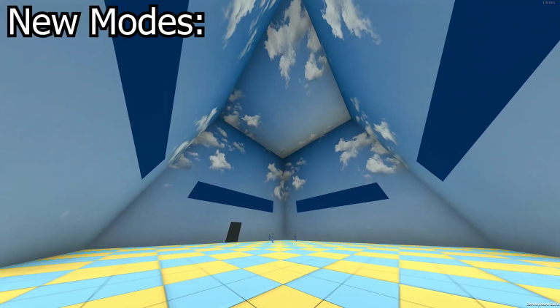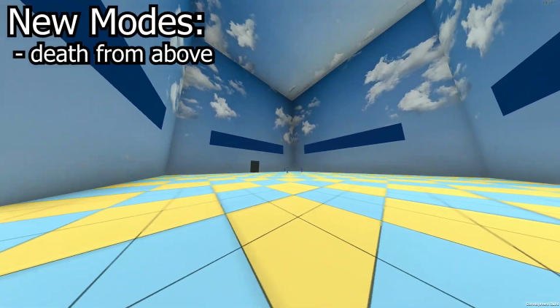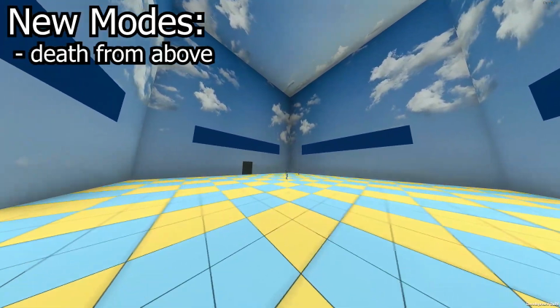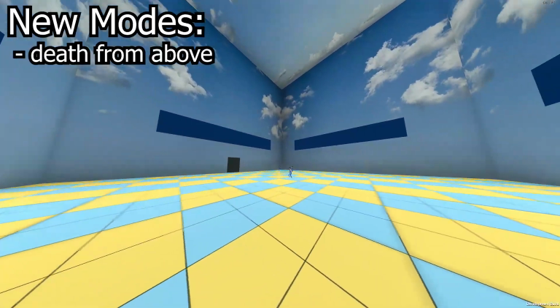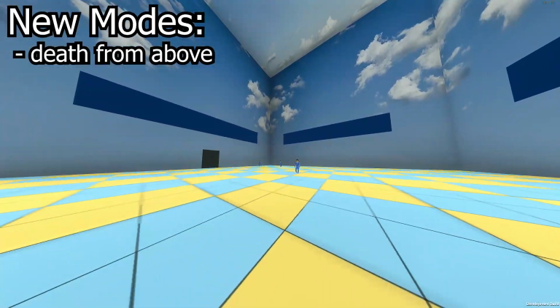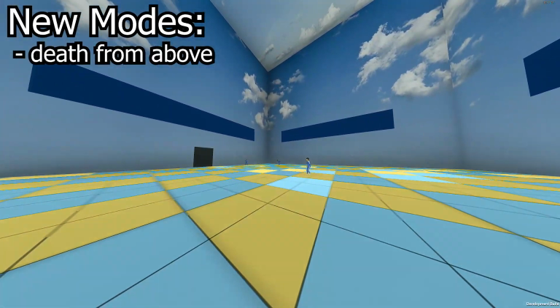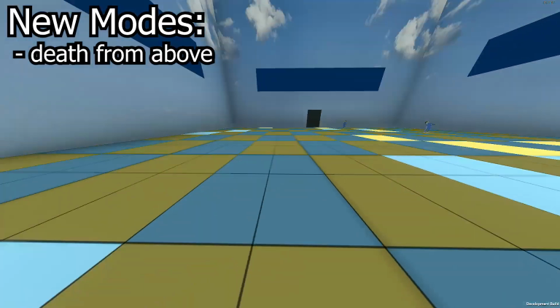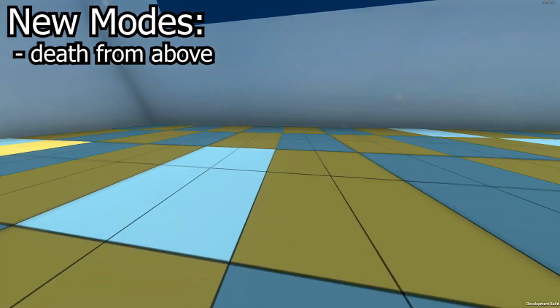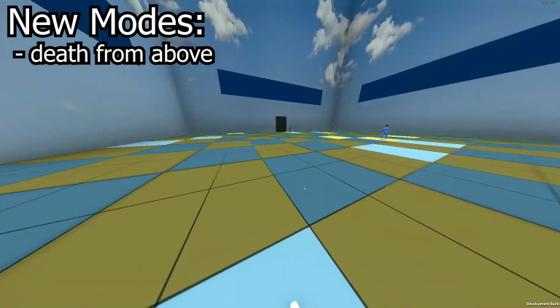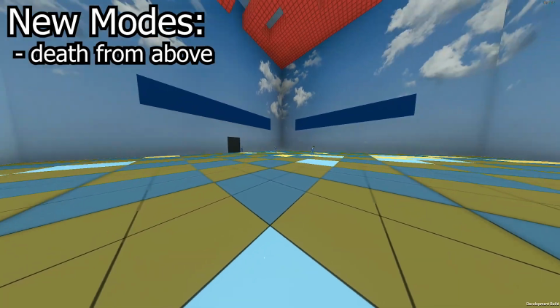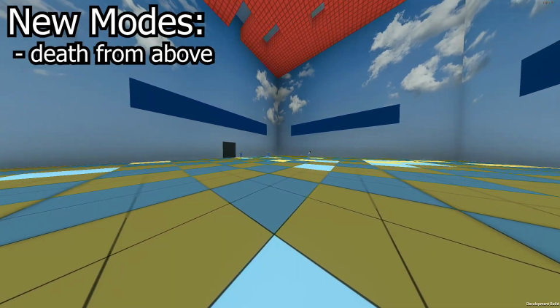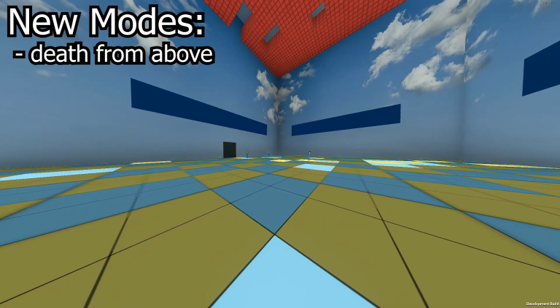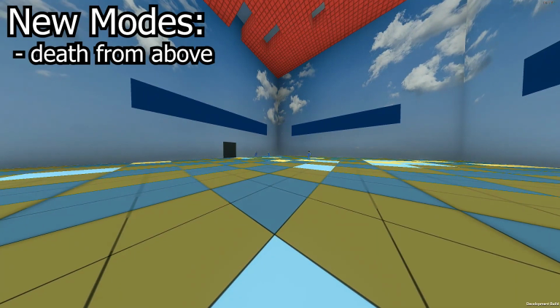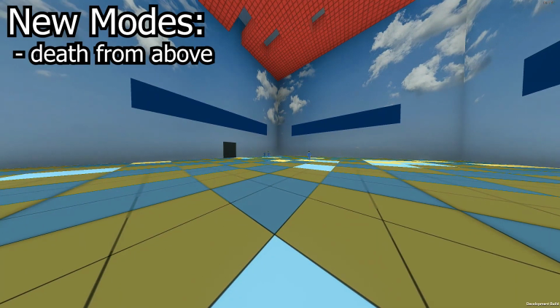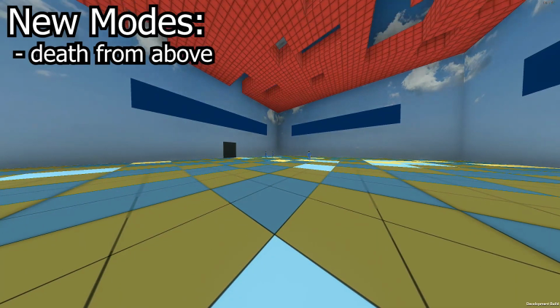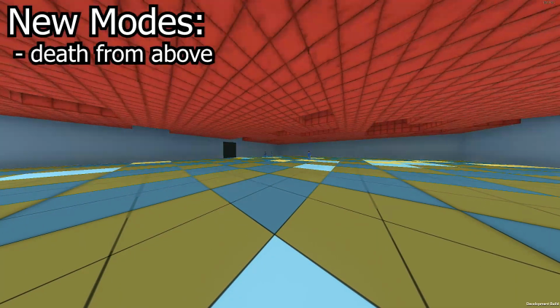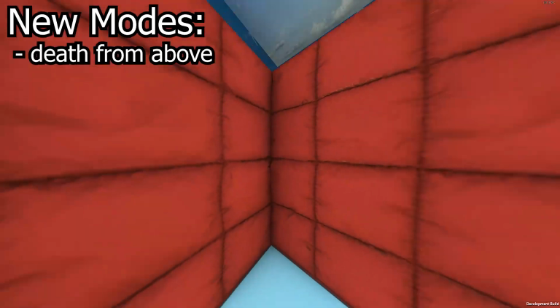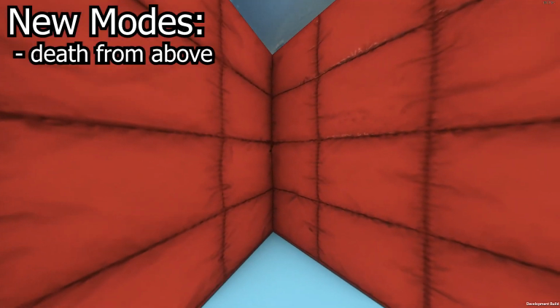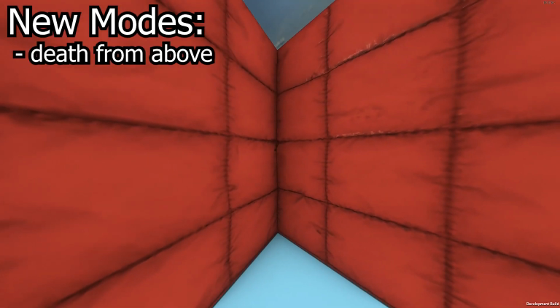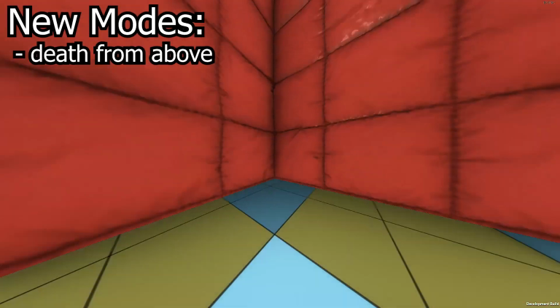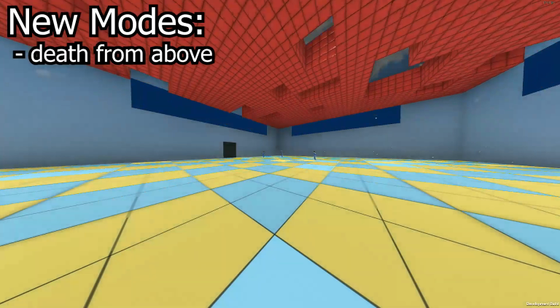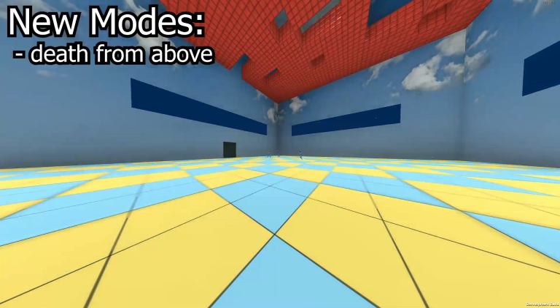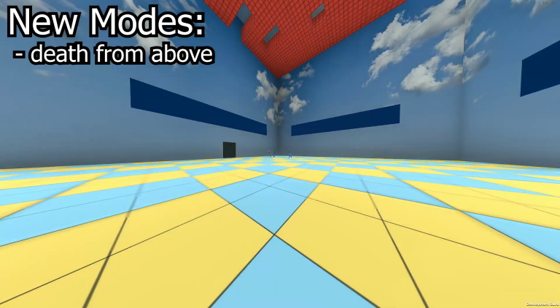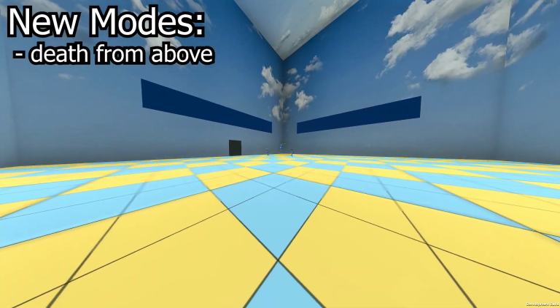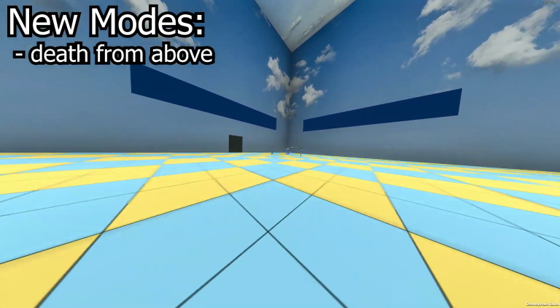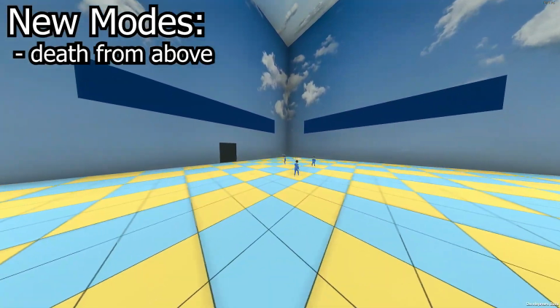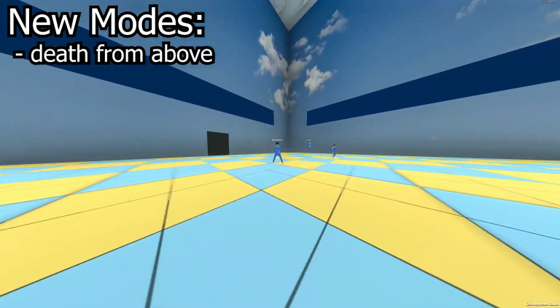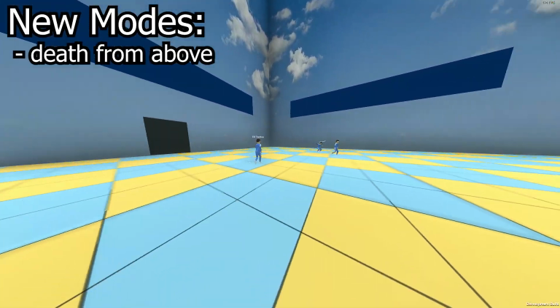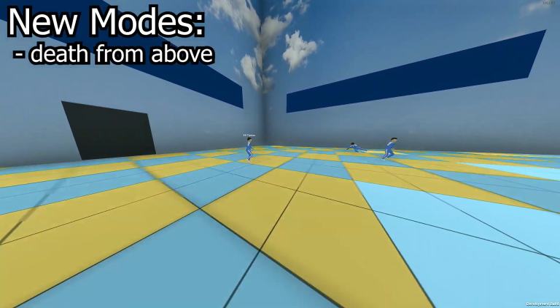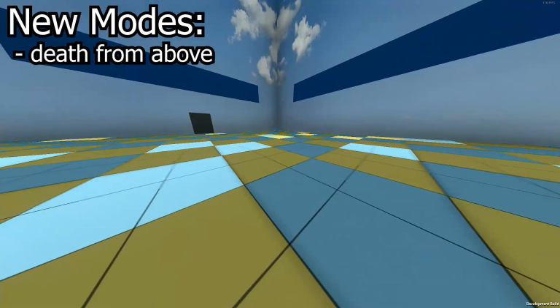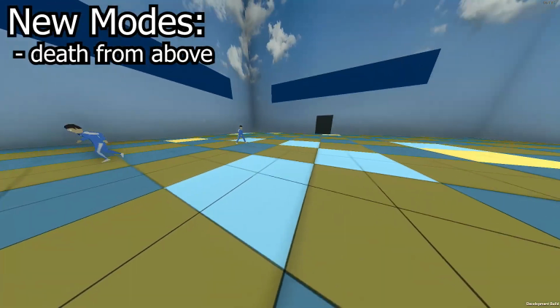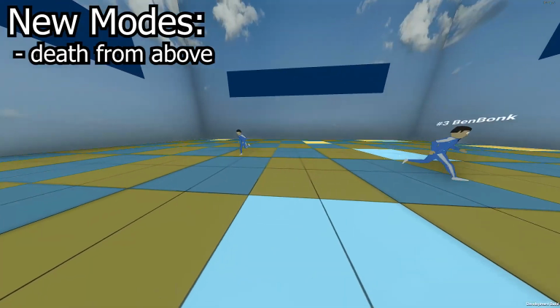Death From Above is a mode where a giant slab of concrete spawns in the sky with randomly cut out holes in it that players have to dodge into to survive the slam. This game mode is insanely tense, and it gets faster and faster with fewer and fewer holes over time, making for a great playing experience.